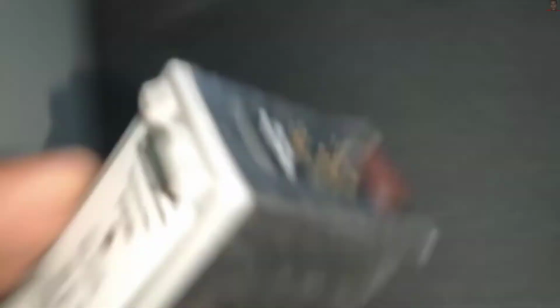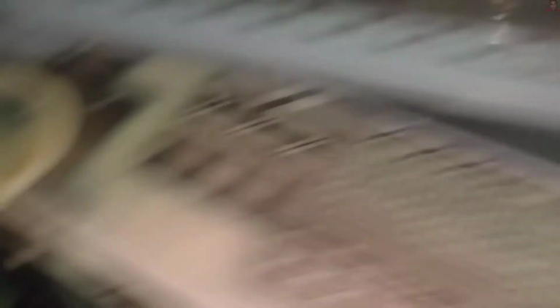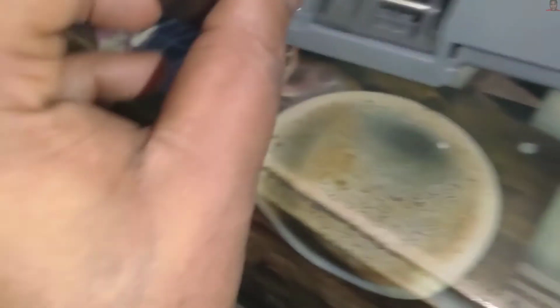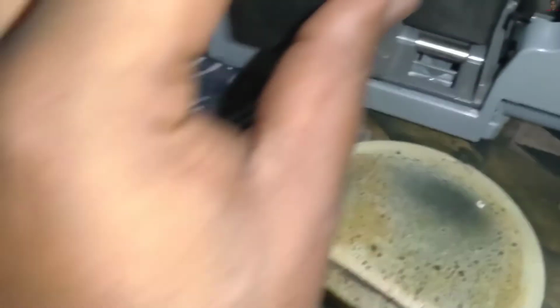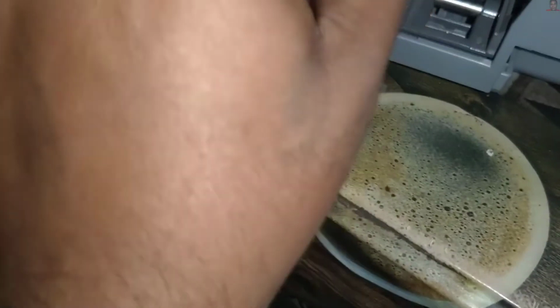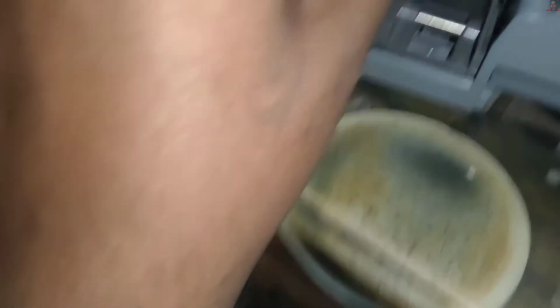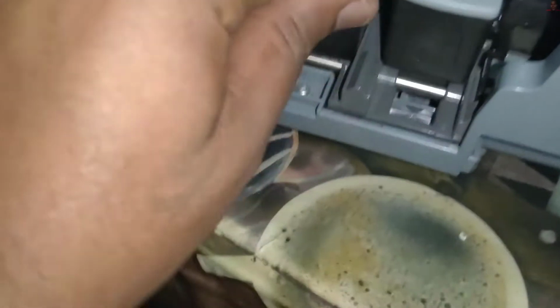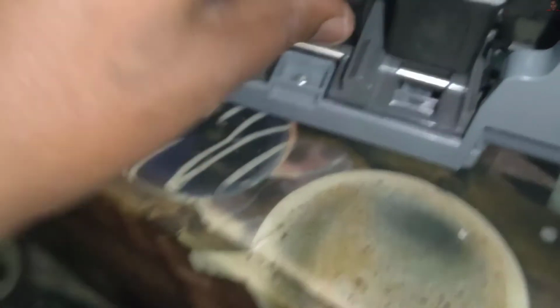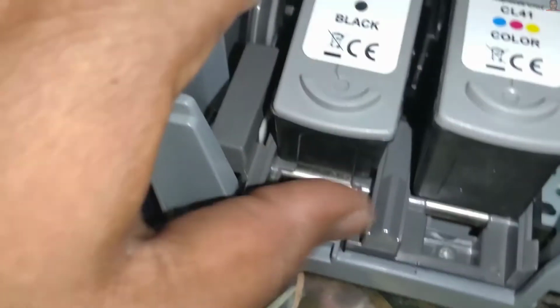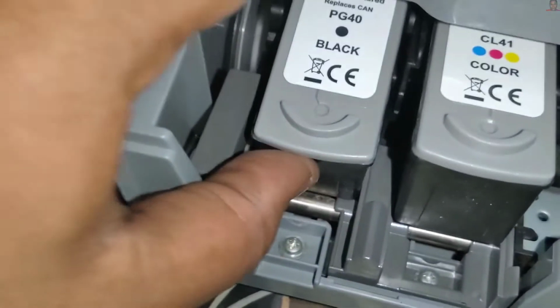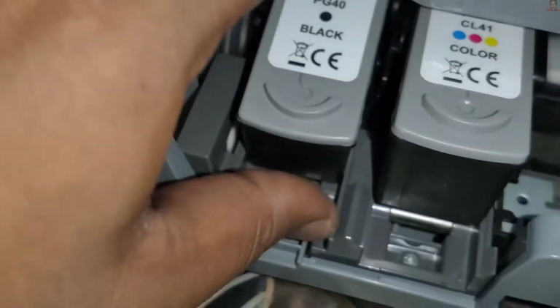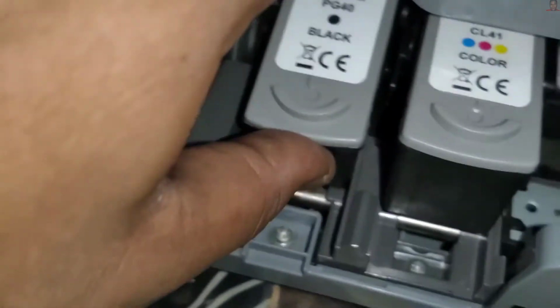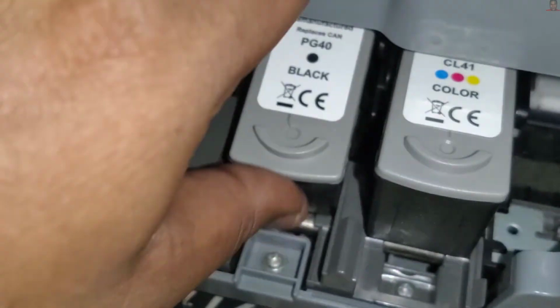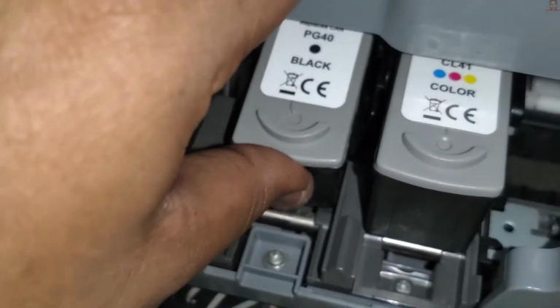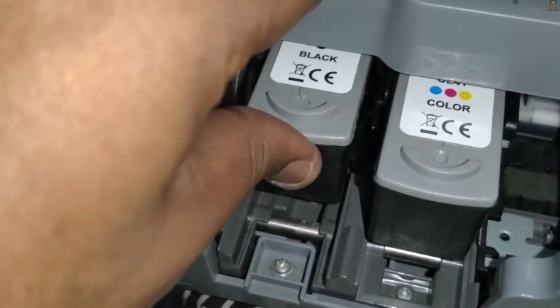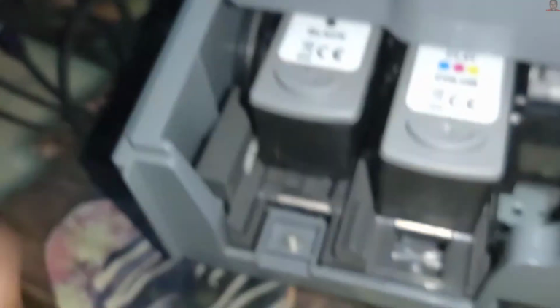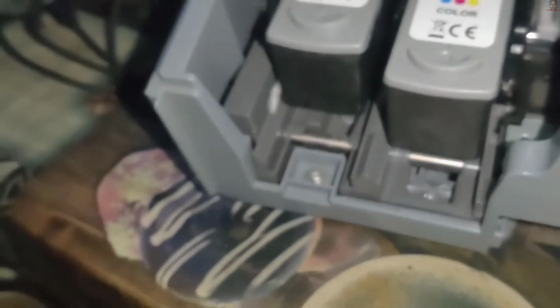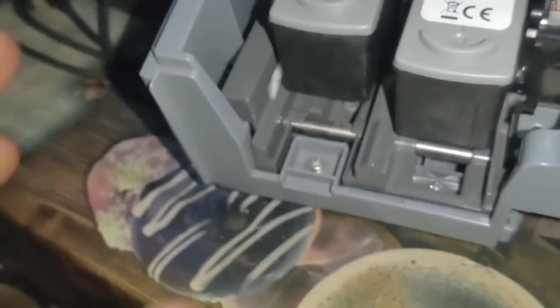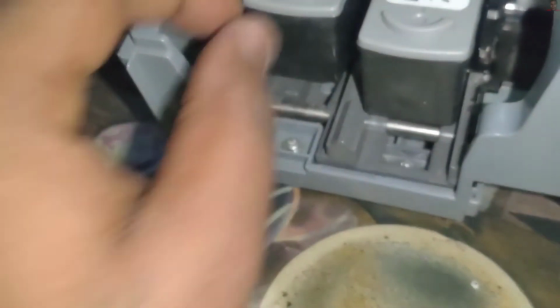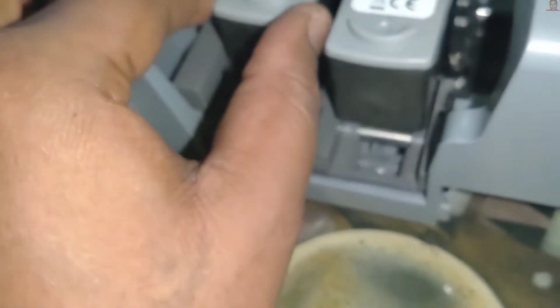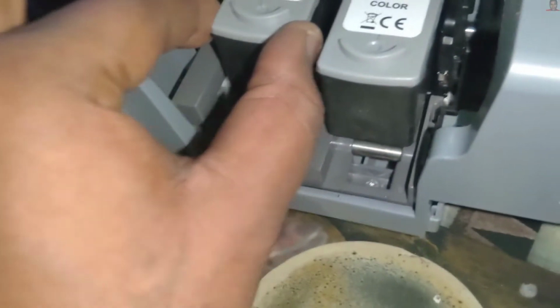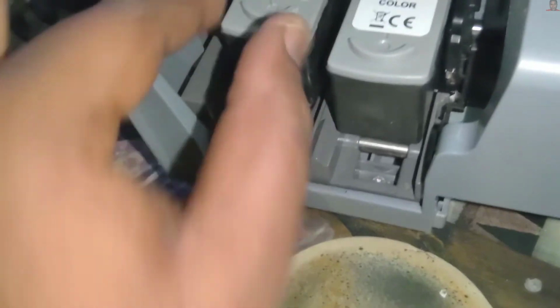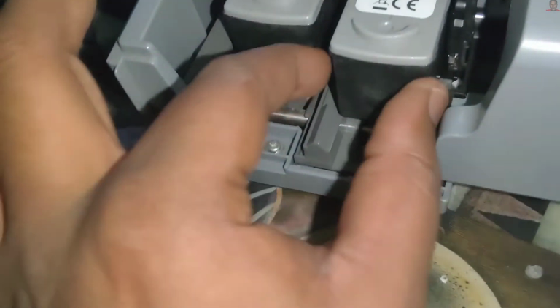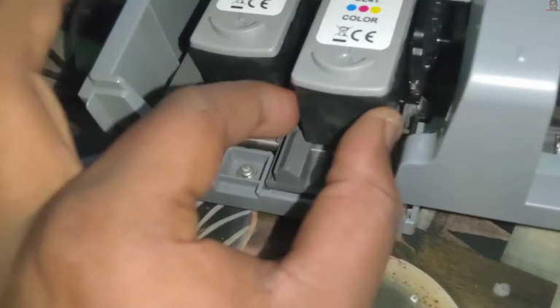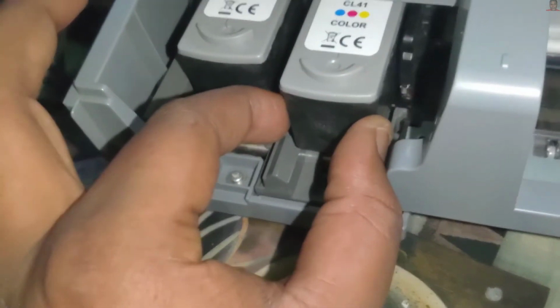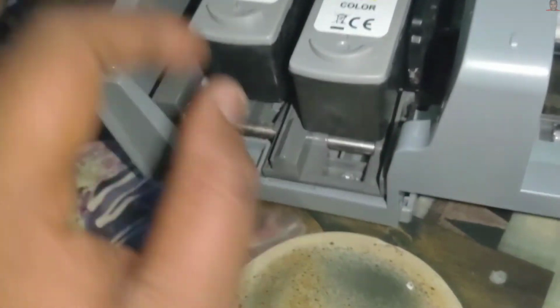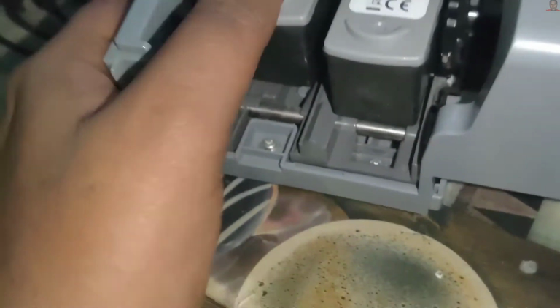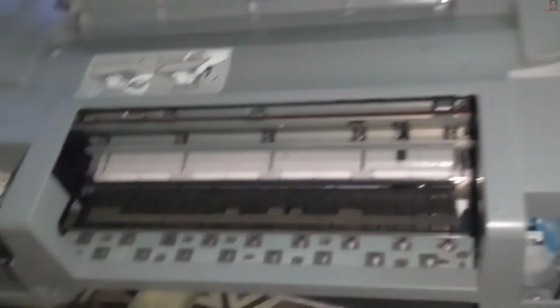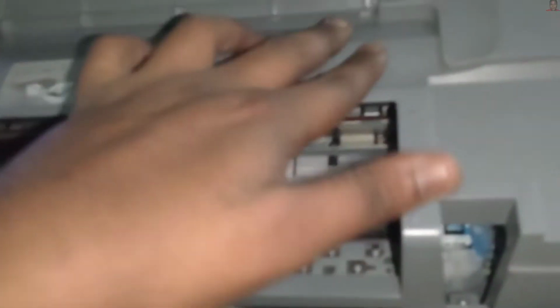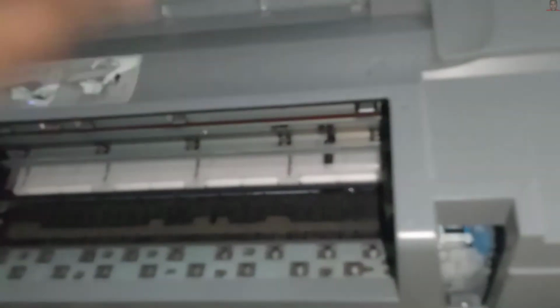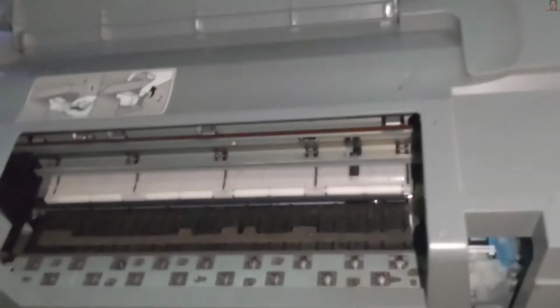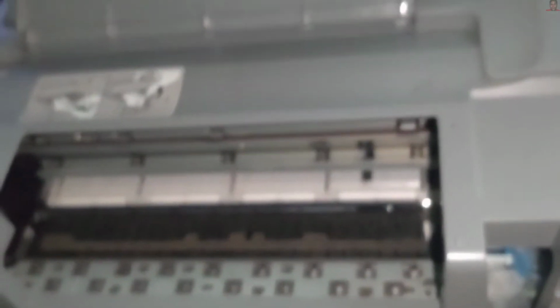Now let's do that for the black cartridge as well. Center it, then push up. Once you hear the click, that means they are secured and will not come out.